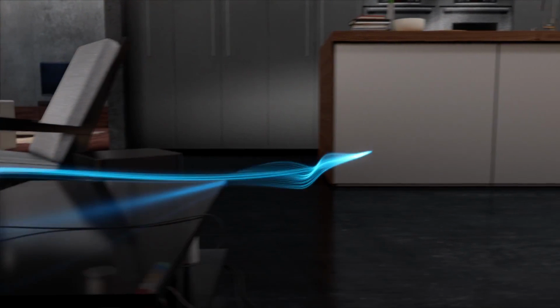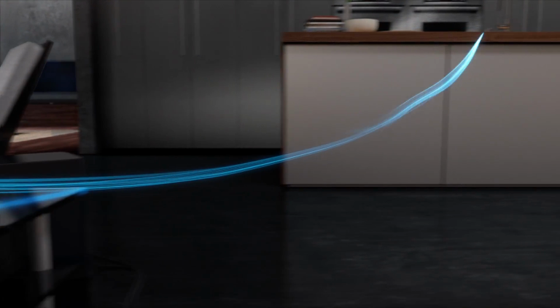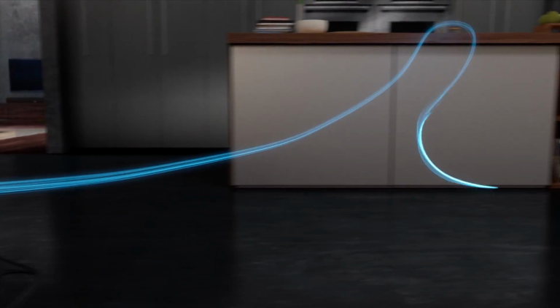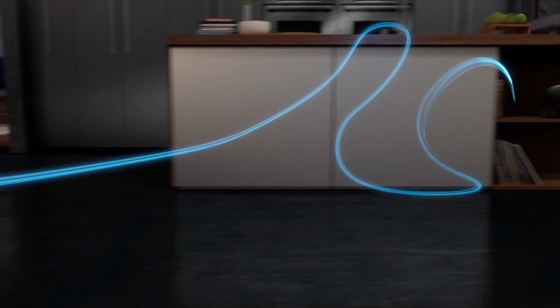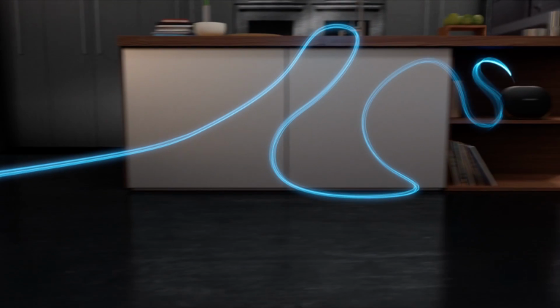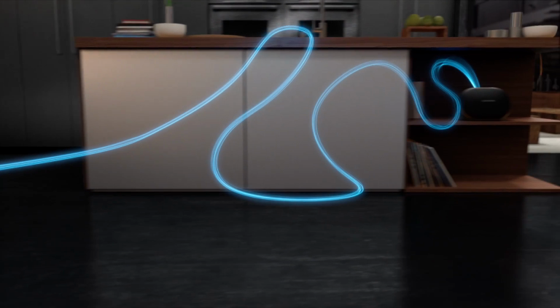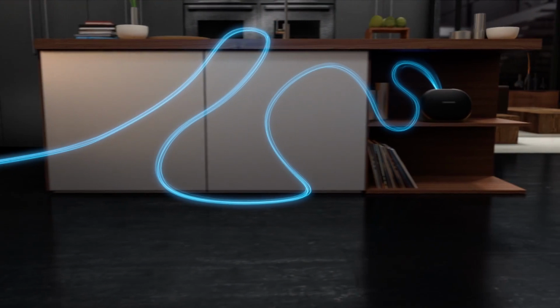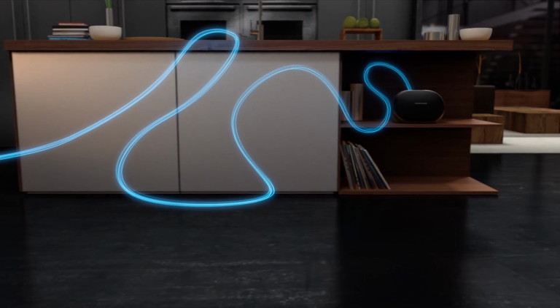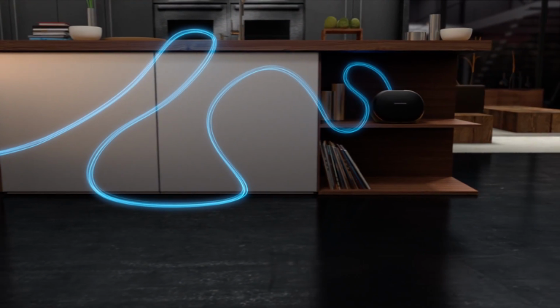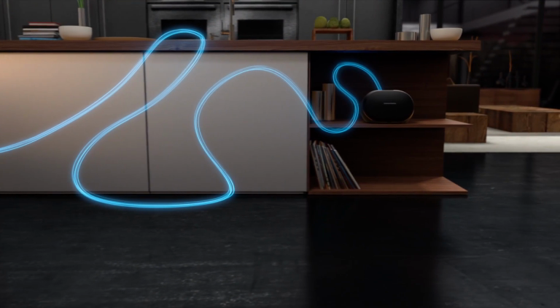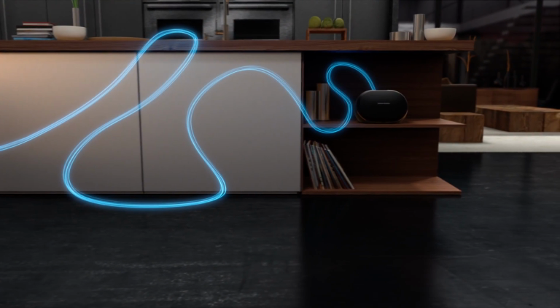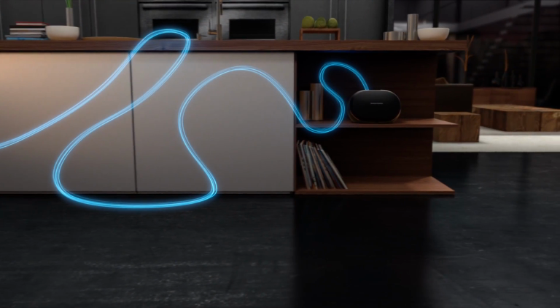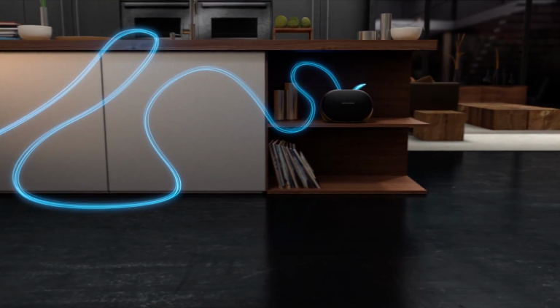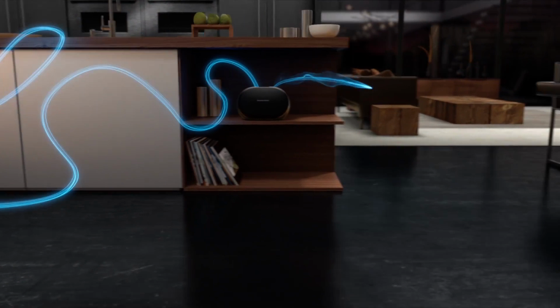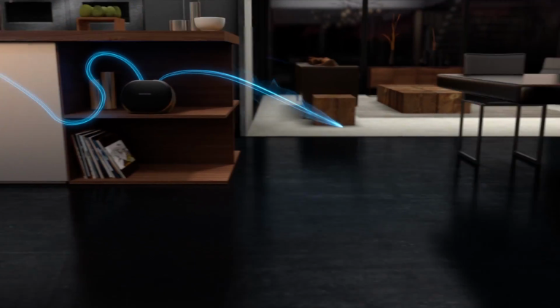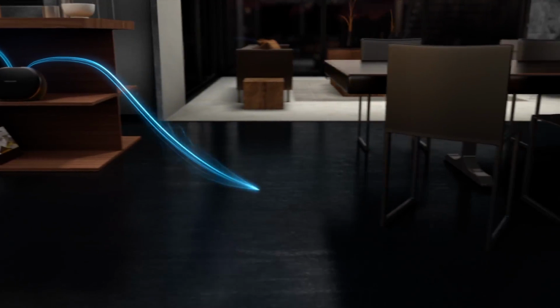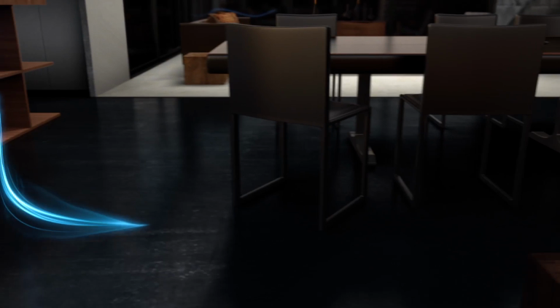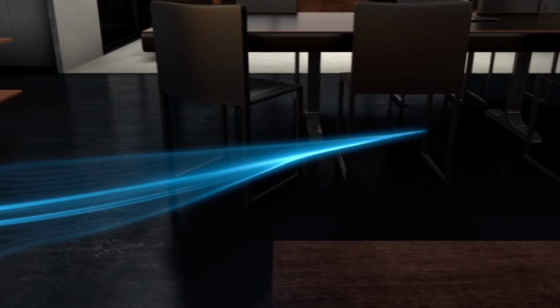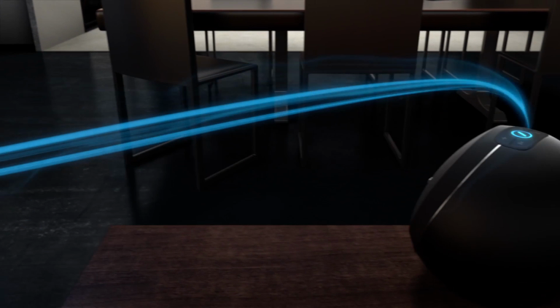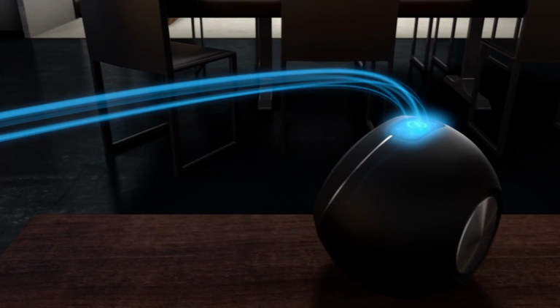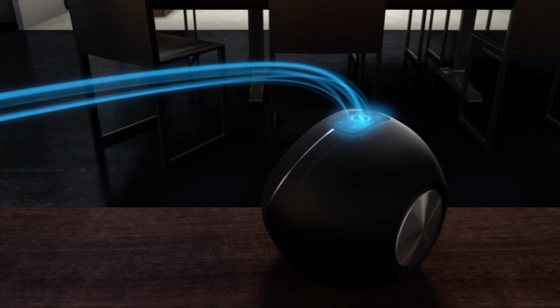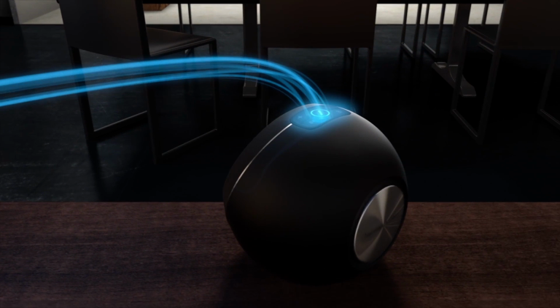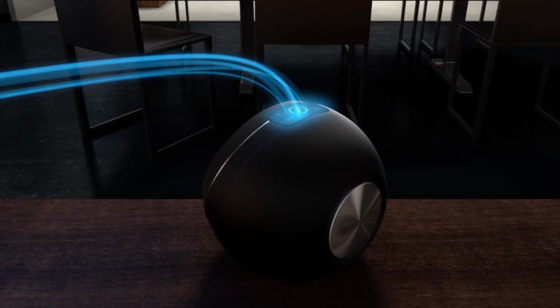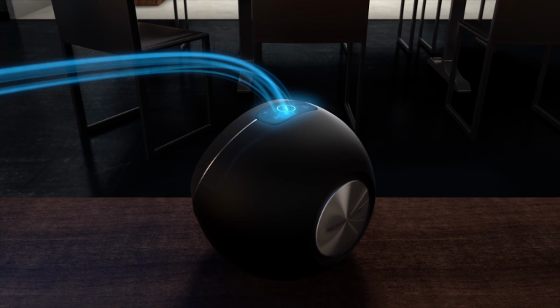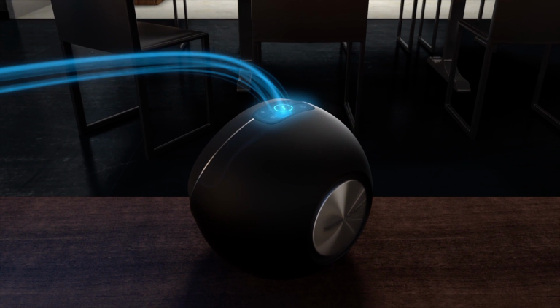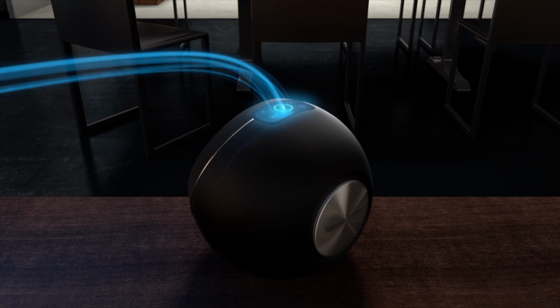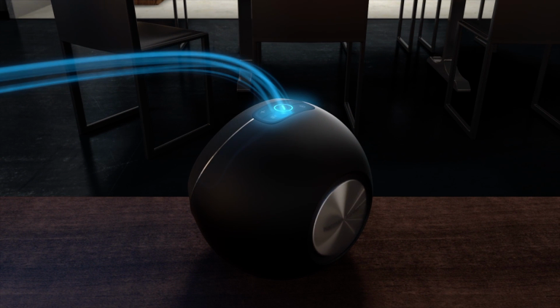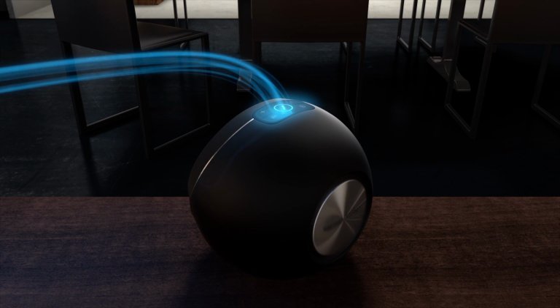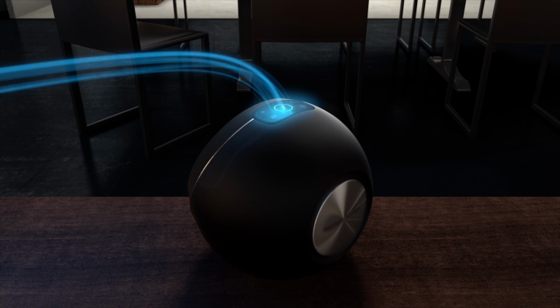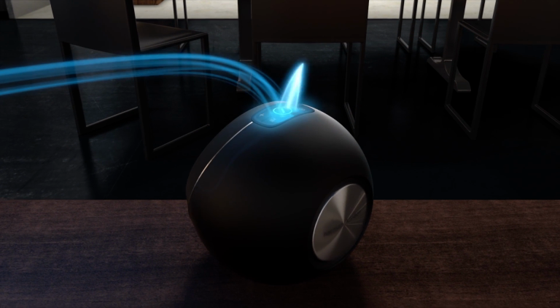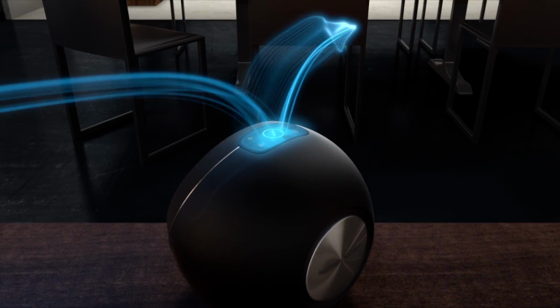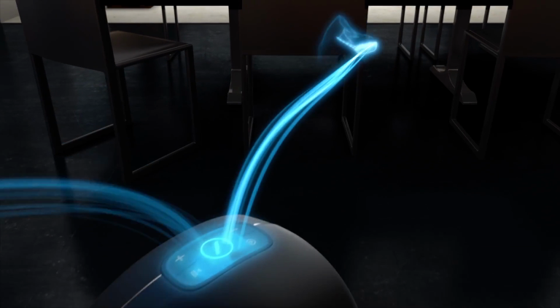For larger rooms, there's the powerful Omni20 Plus. And for smaller rooms, there's the elegant Omni10 Plus. Just press the link button on any Omni Plus speaker and your music follows.